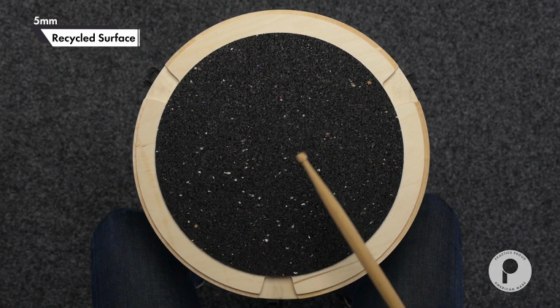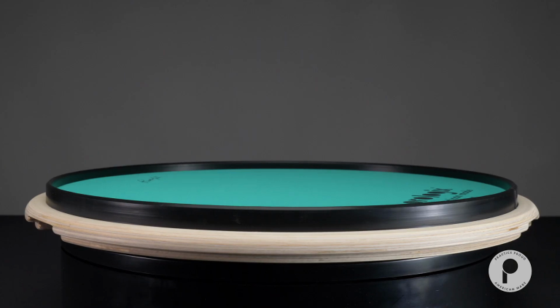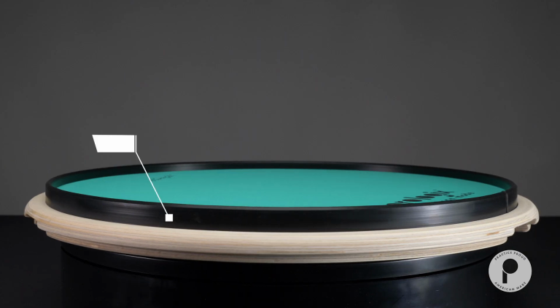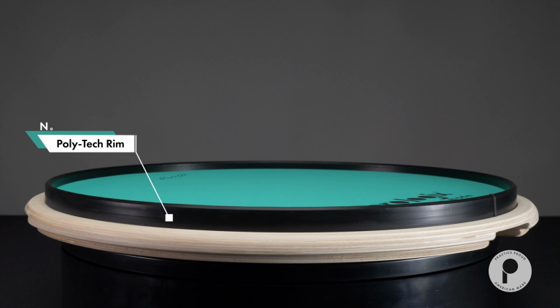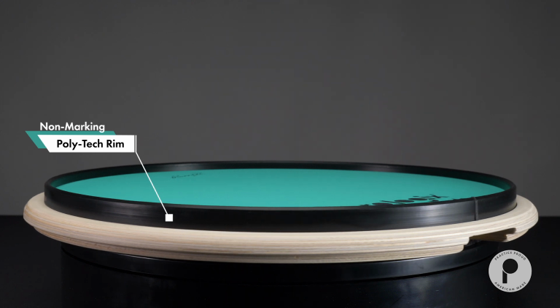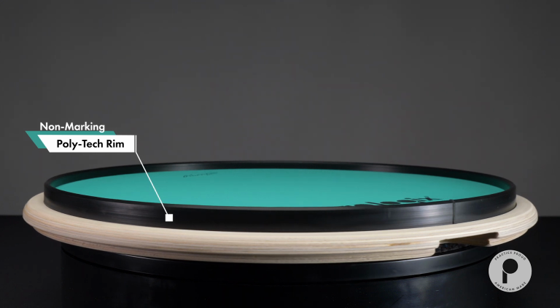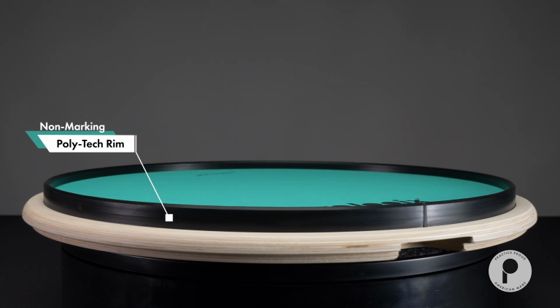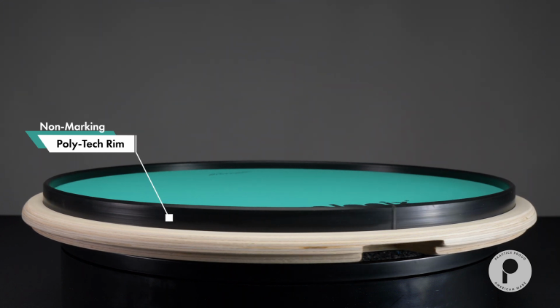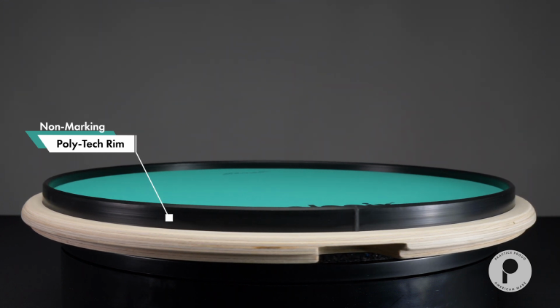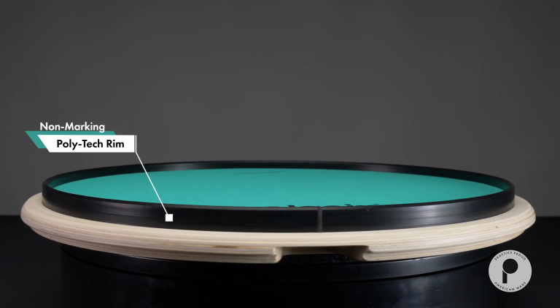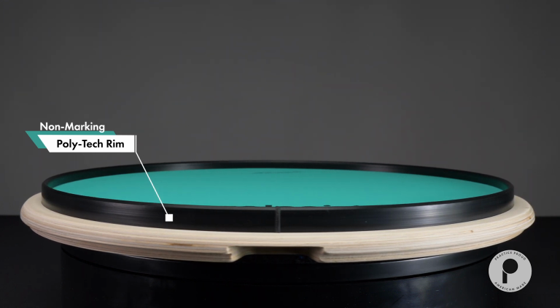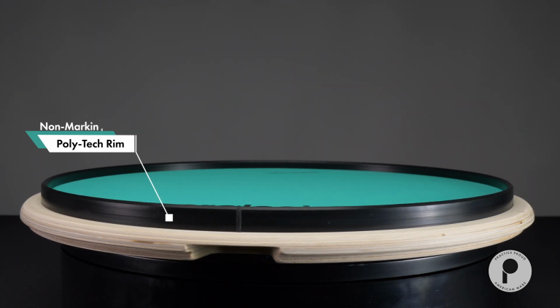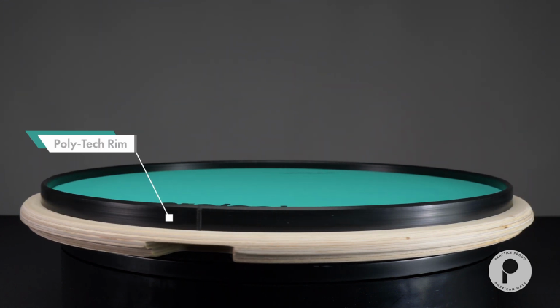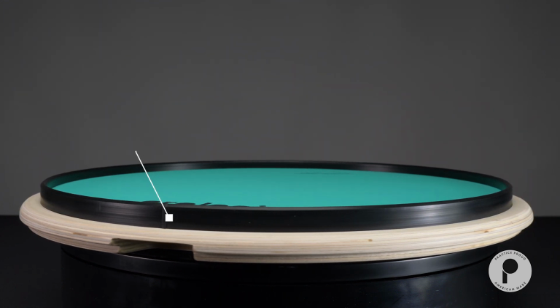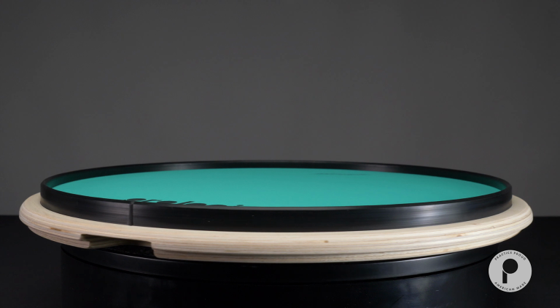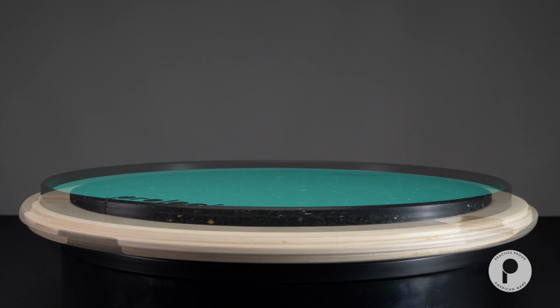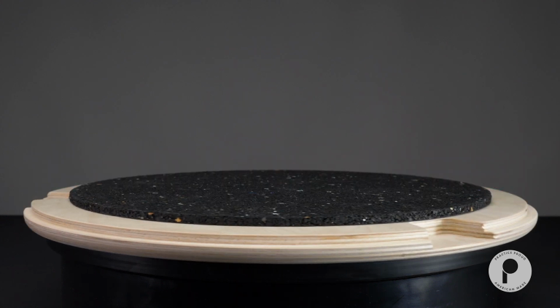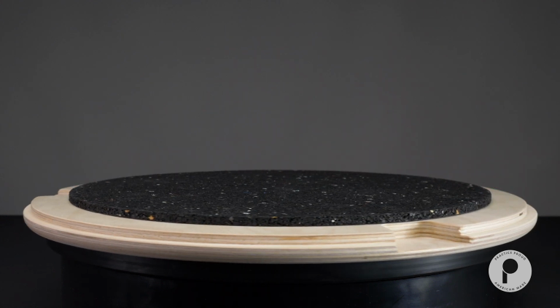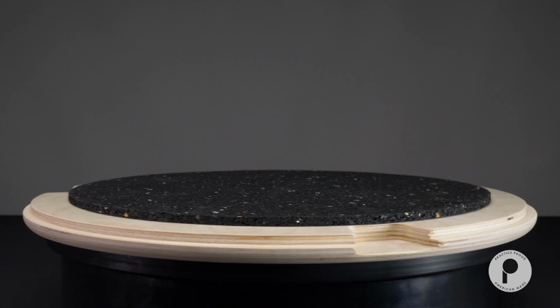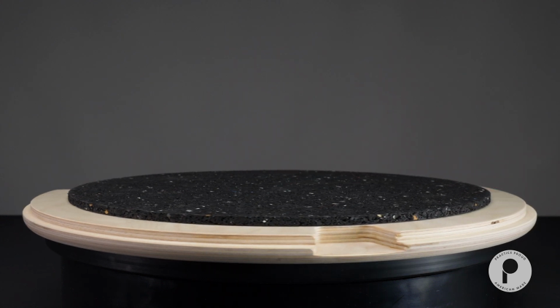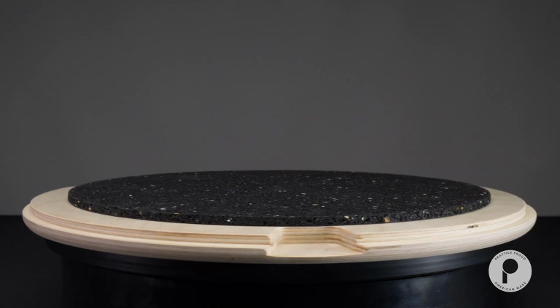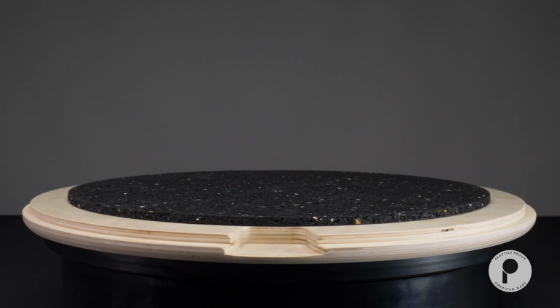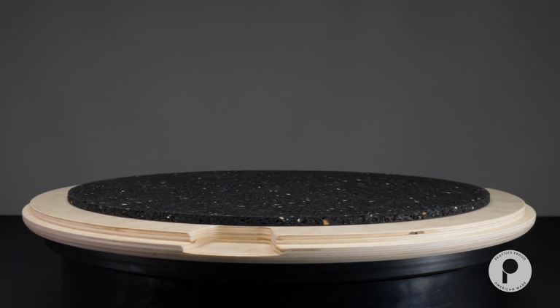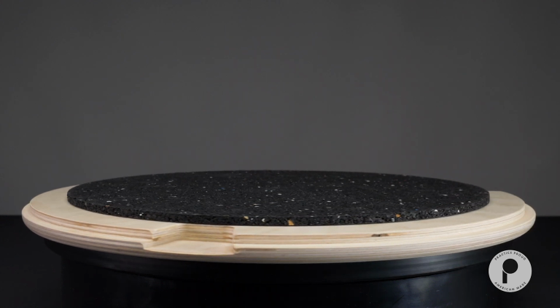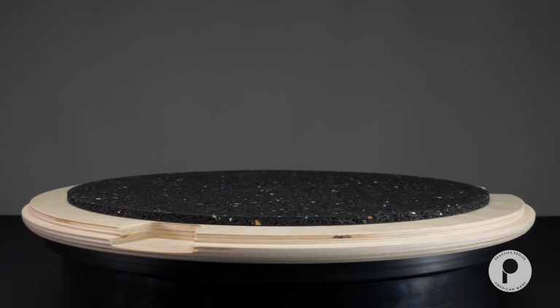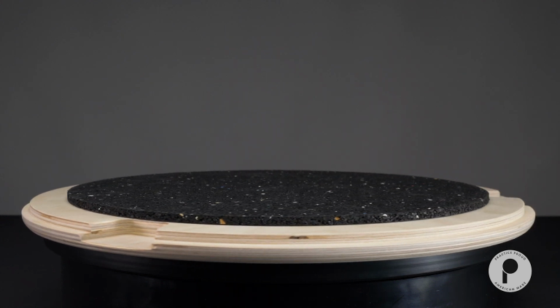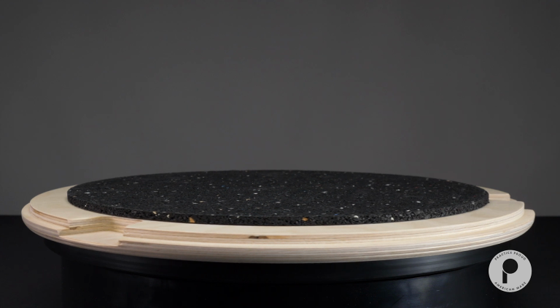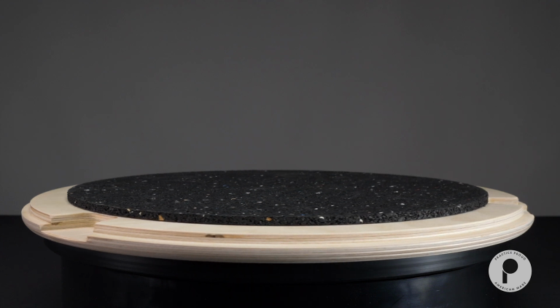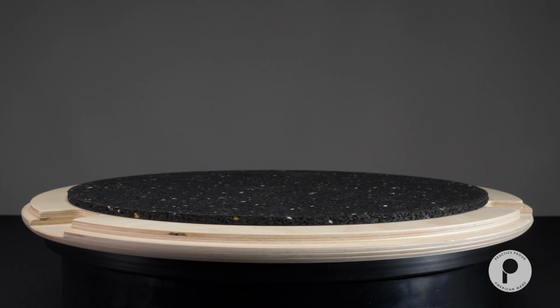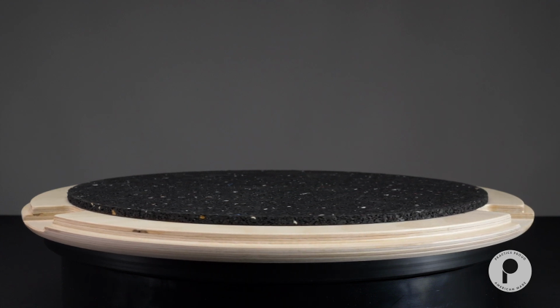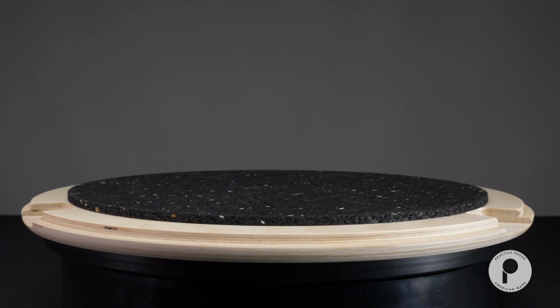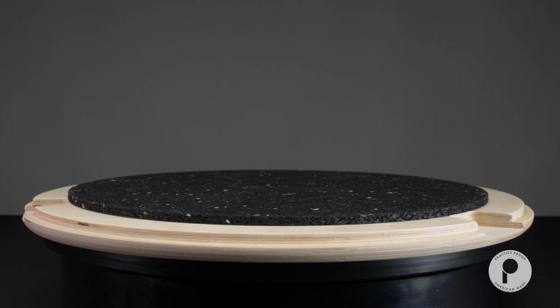In addition, this pad is equipped with a non-marking Polytech rim for rimshot execution and cross-stick simulation. Special cutouts for snare stand arms are milled underneath, along with a recessed outer groove for positioning on top of a 14-inch drum hoop.